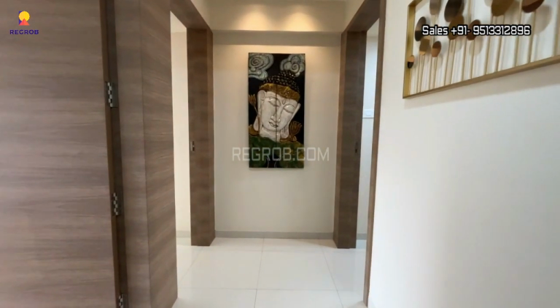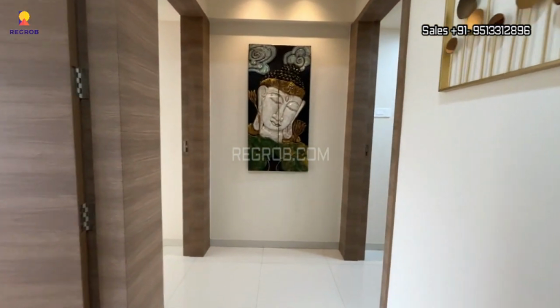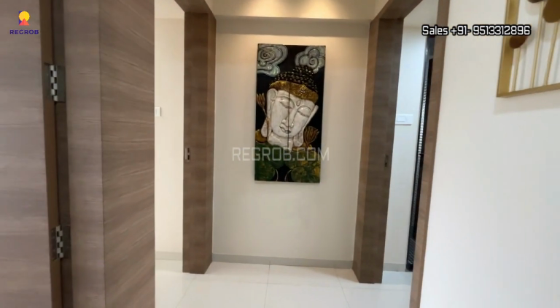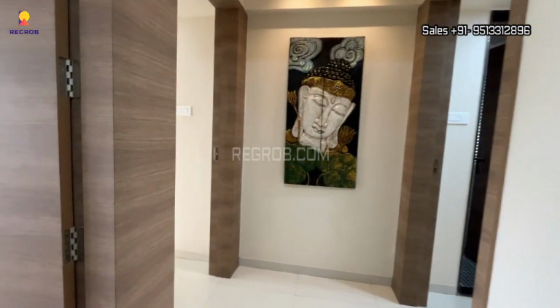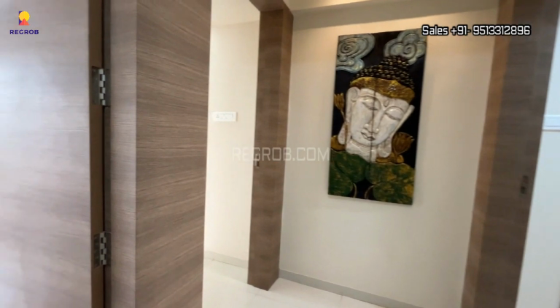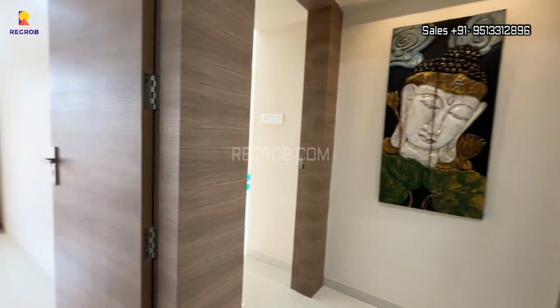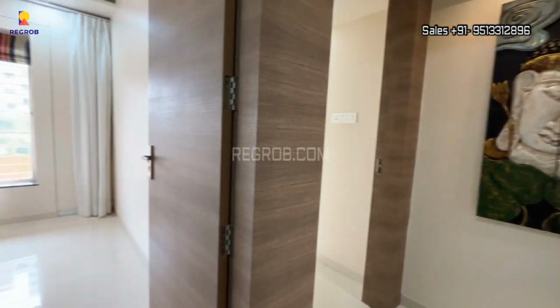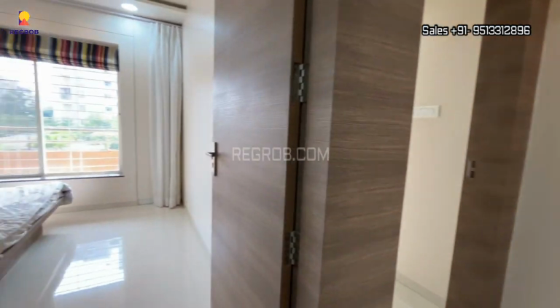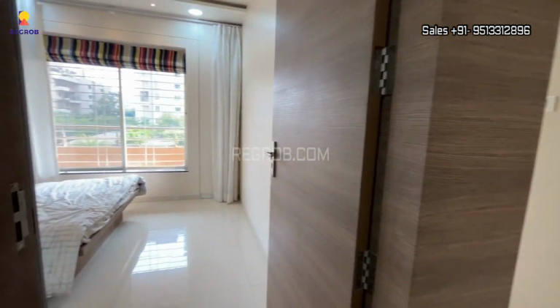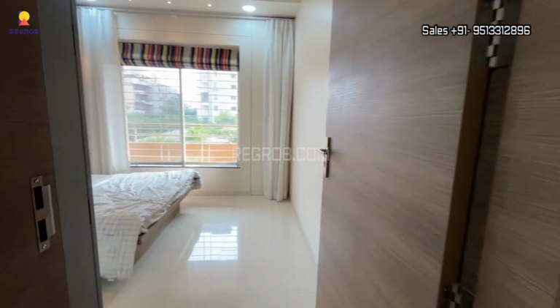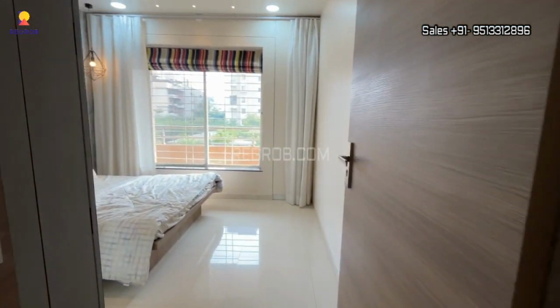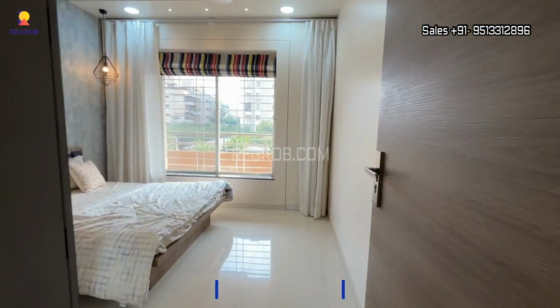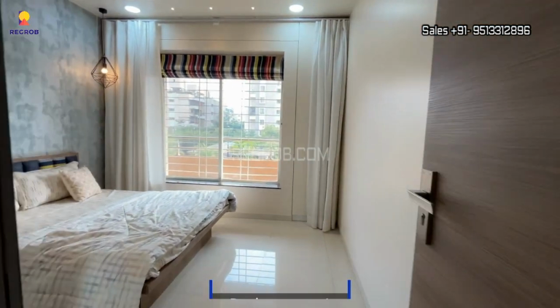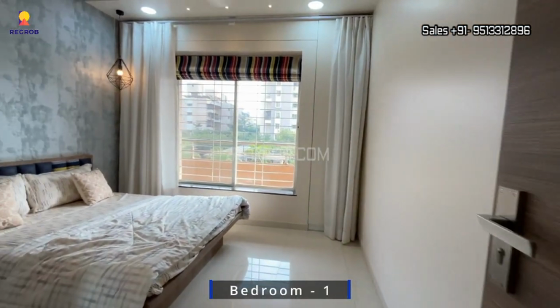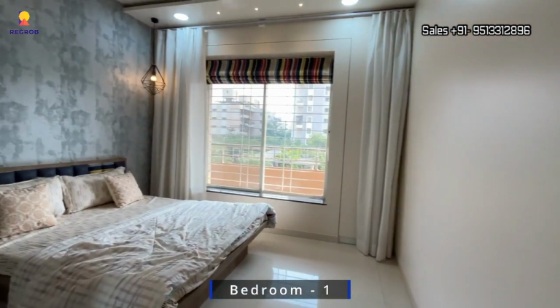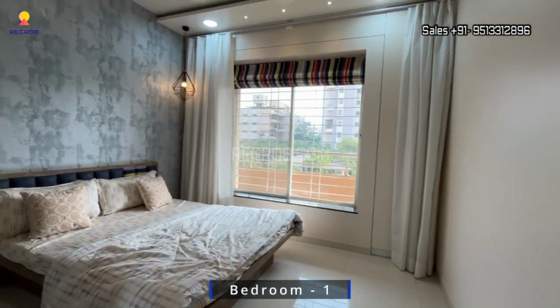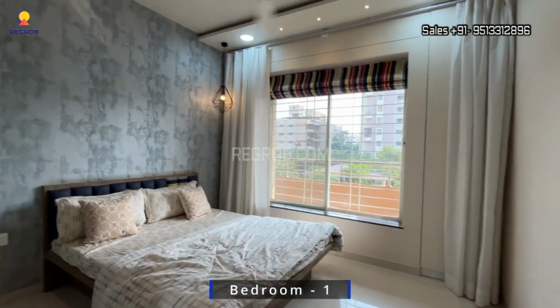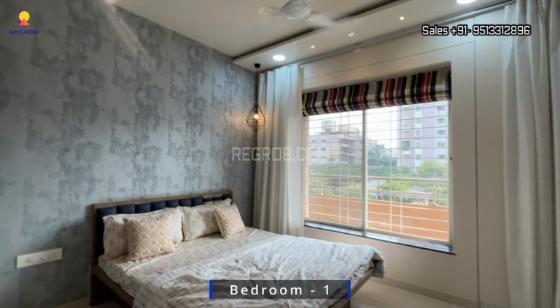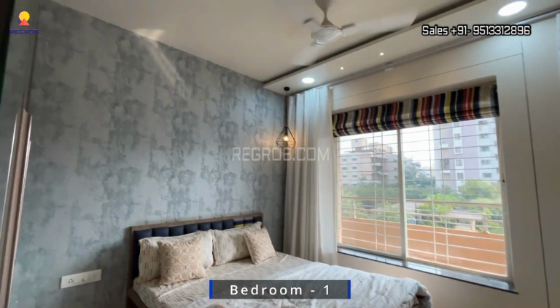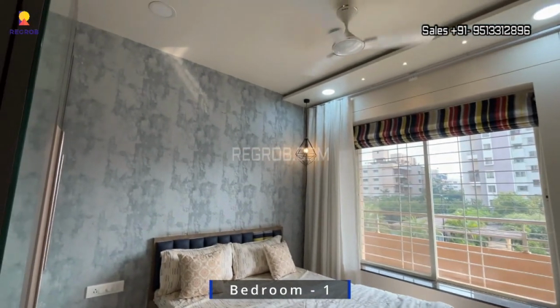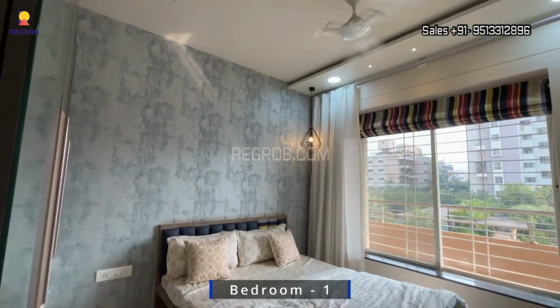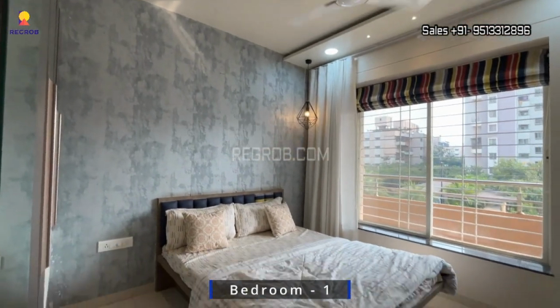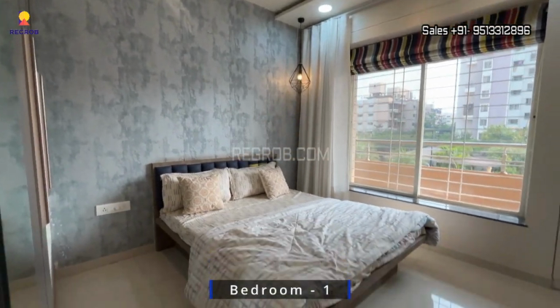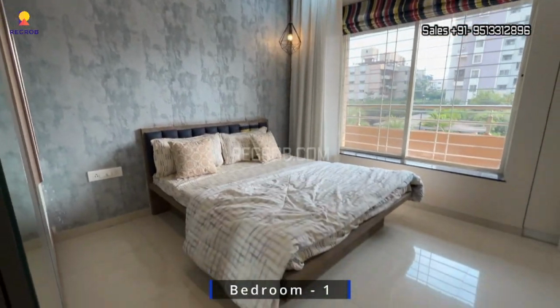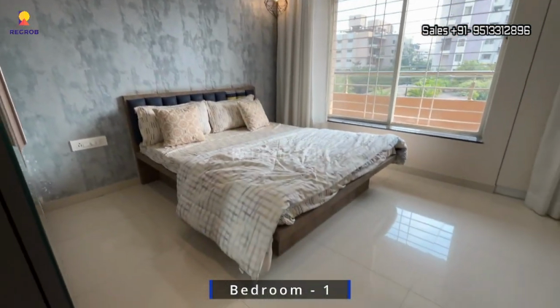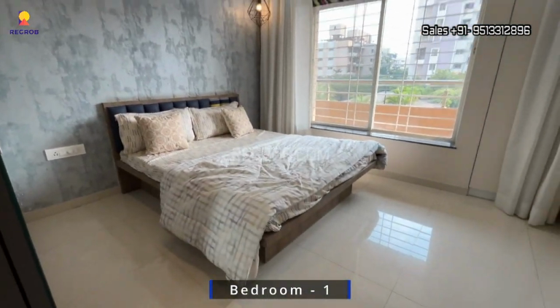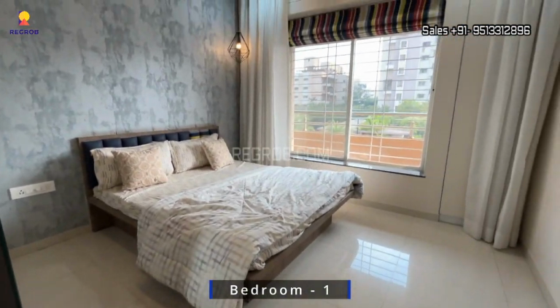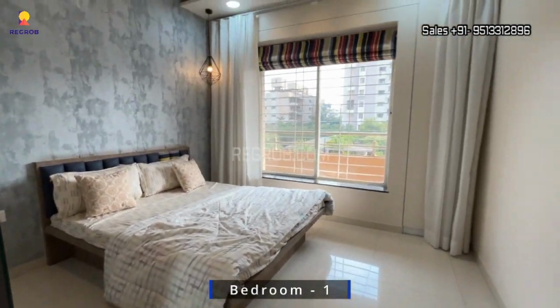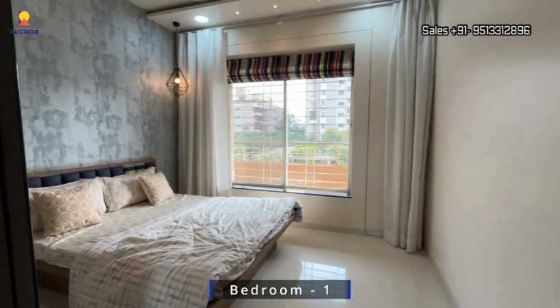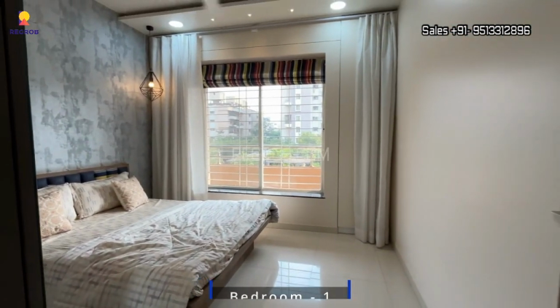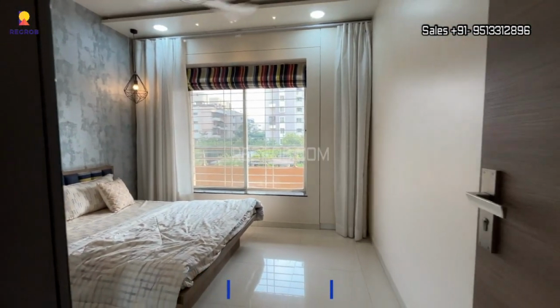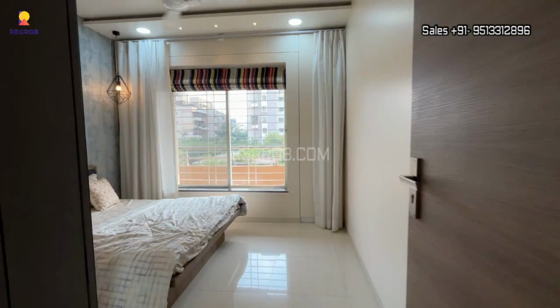And further is the first bedroom. The room is skillfully crafted with fantastic interior work, and it has a big size window for ventilation.